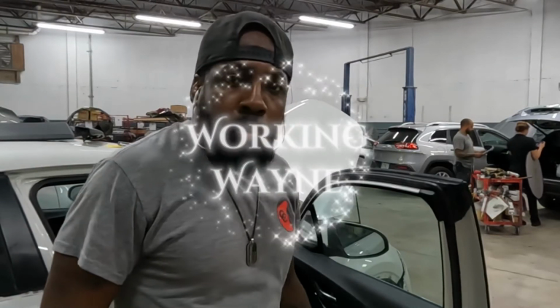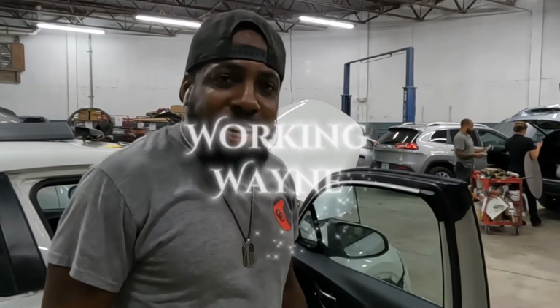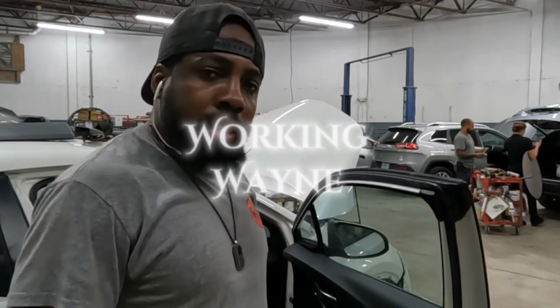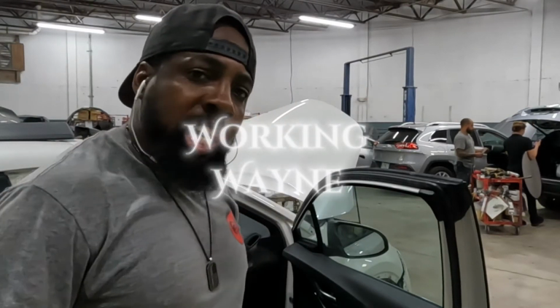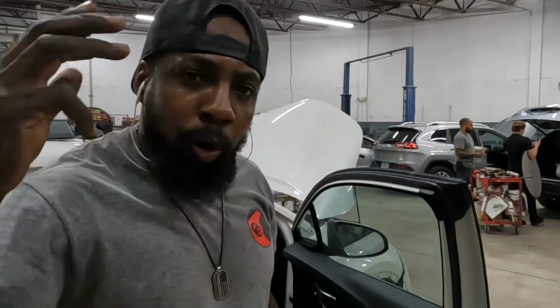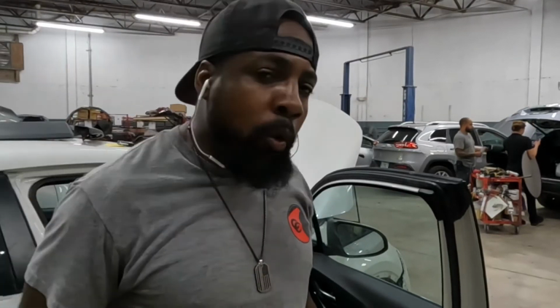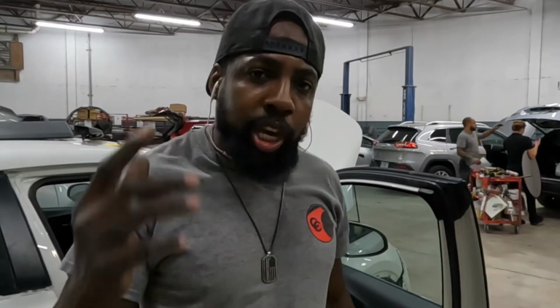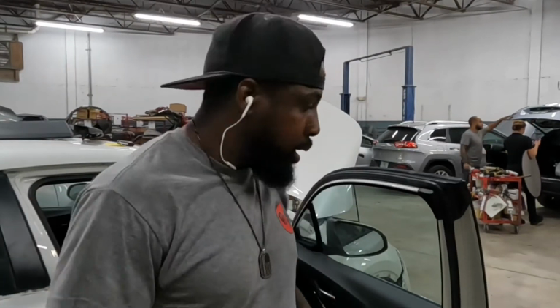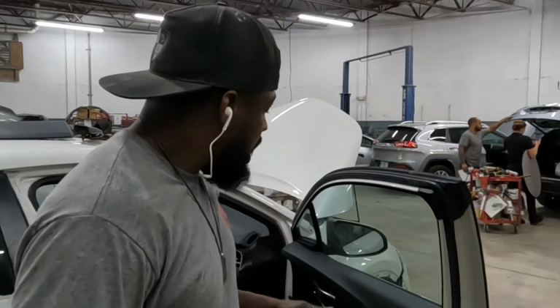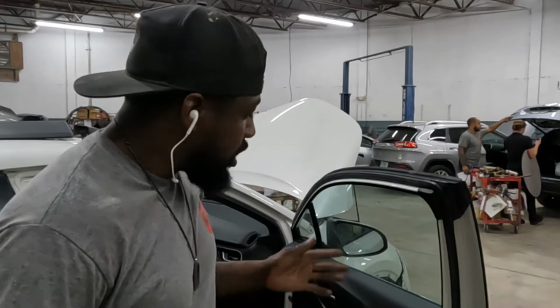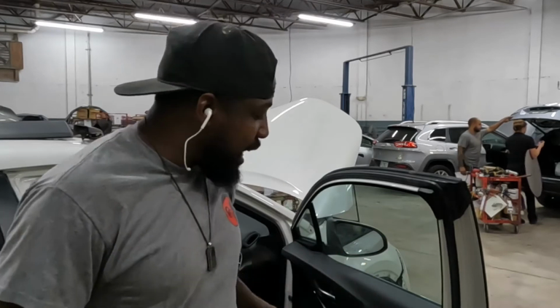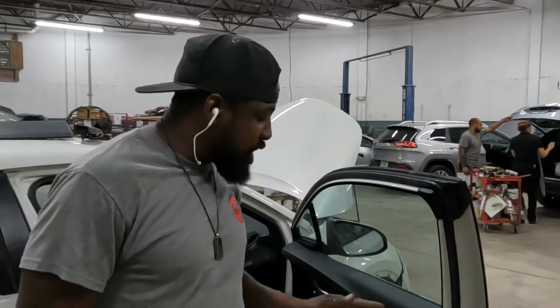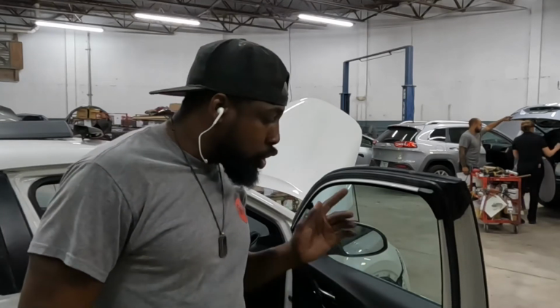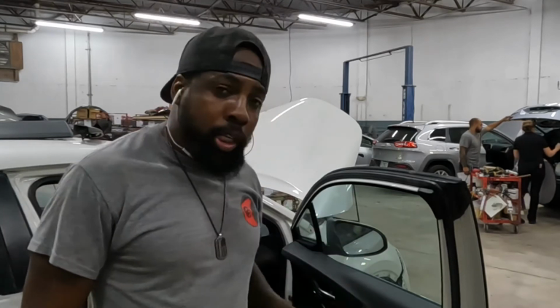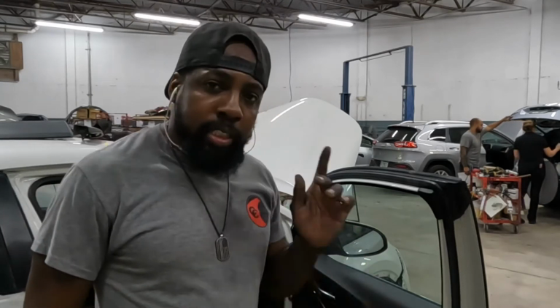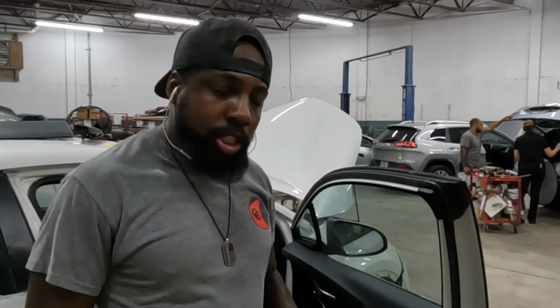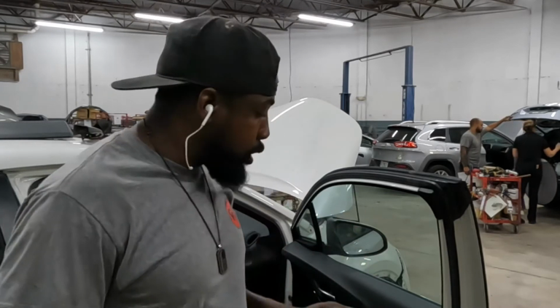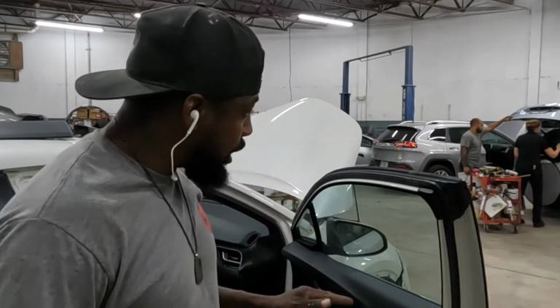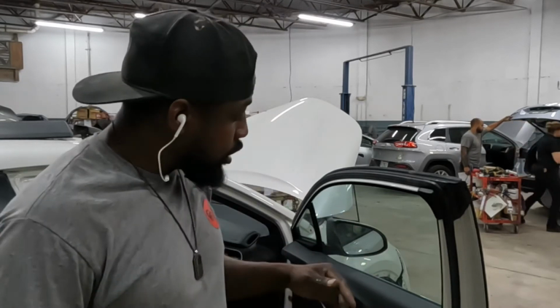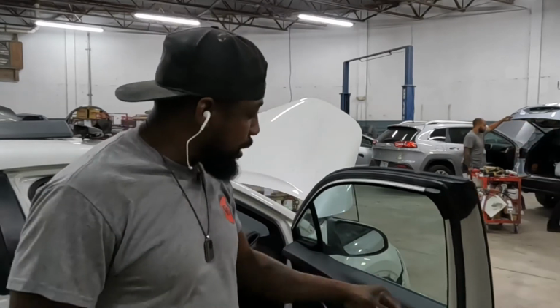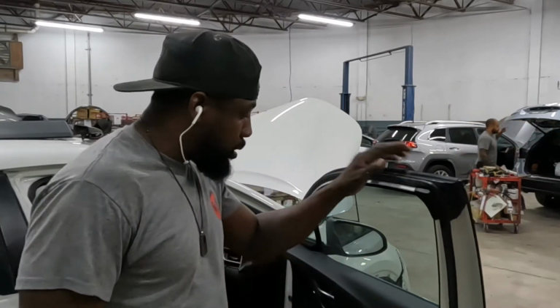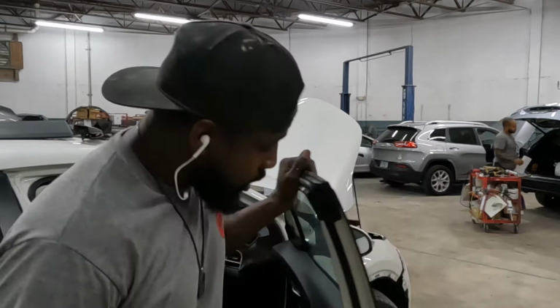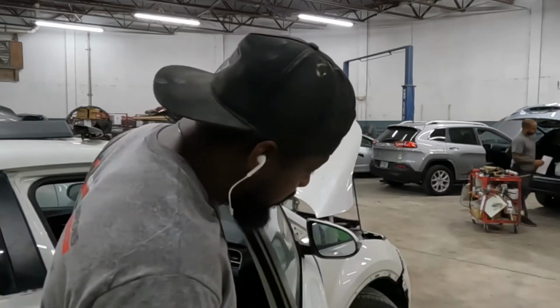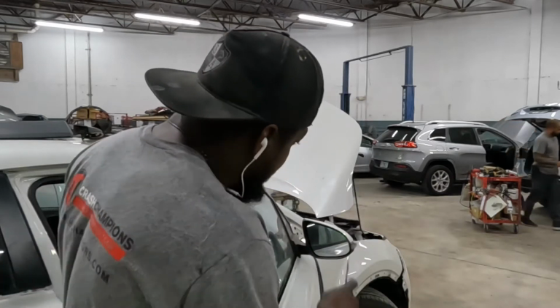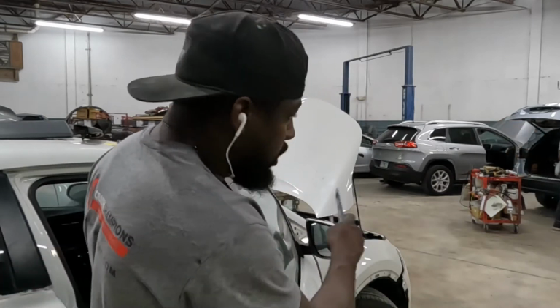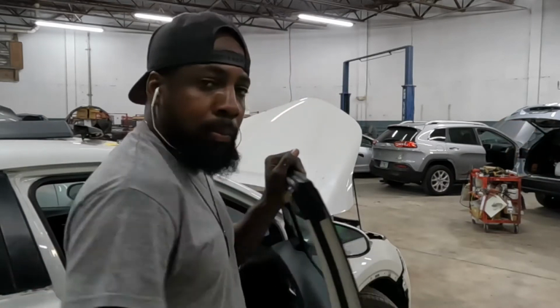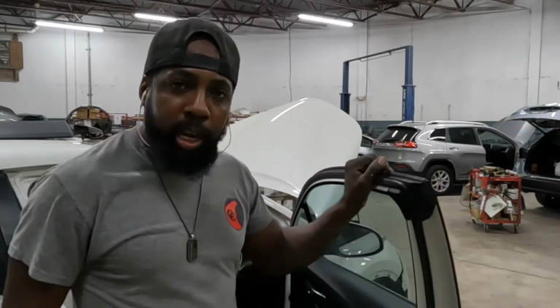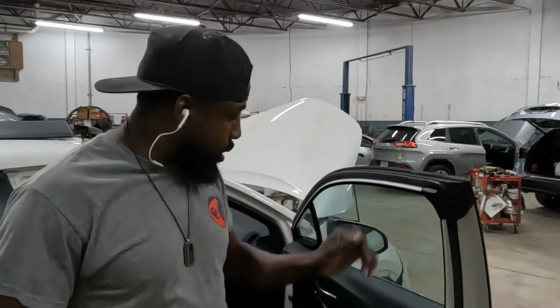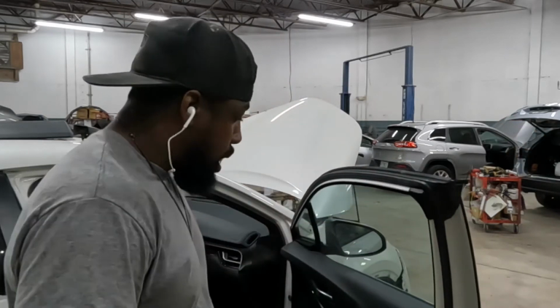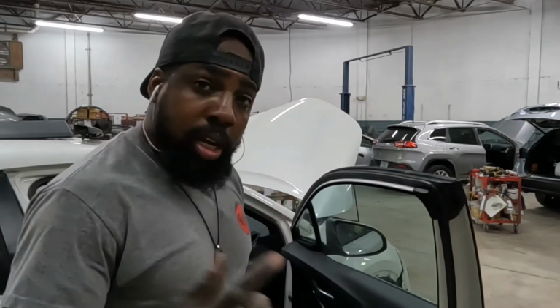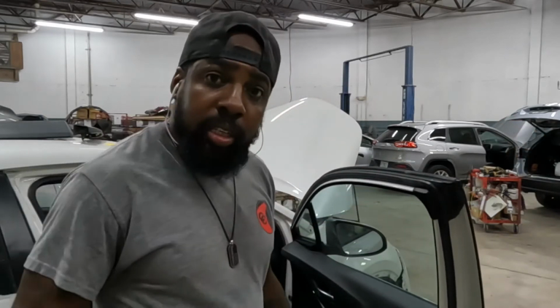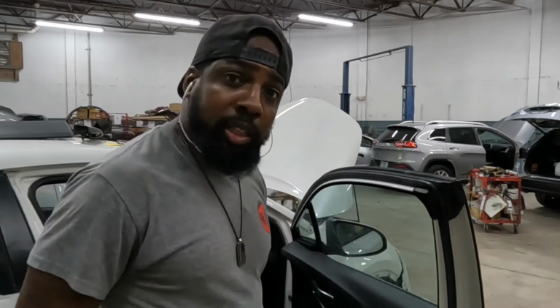Morning guys, it's your boy Working Wayne checking in. We got a 2018 Toyota CHR. We're going to check out the trim panel, the handle, and the mirror. Let's get to it.